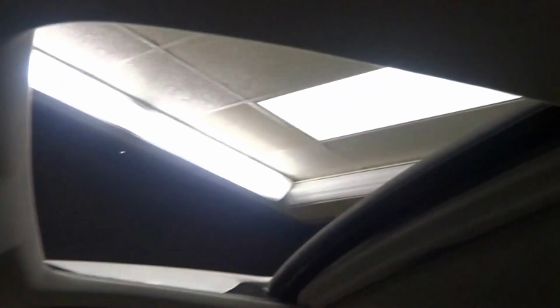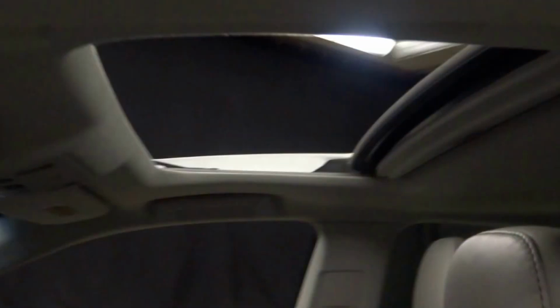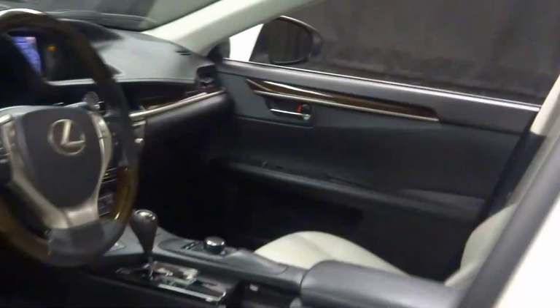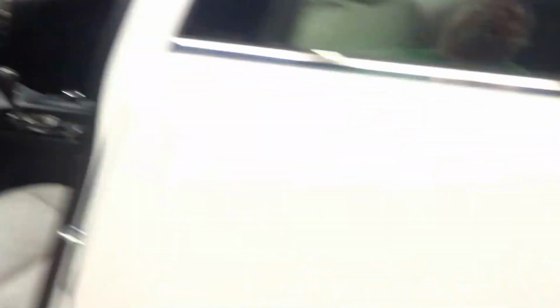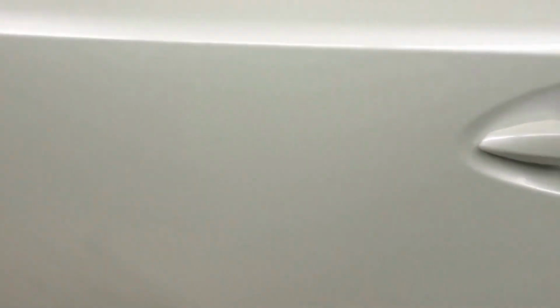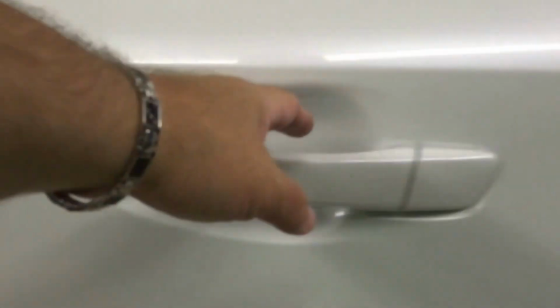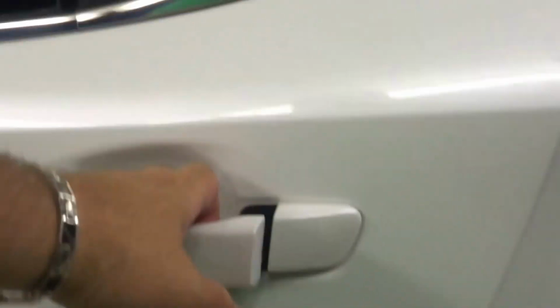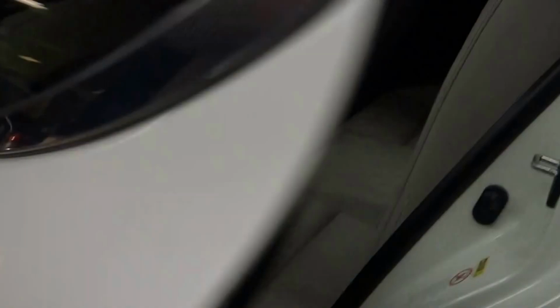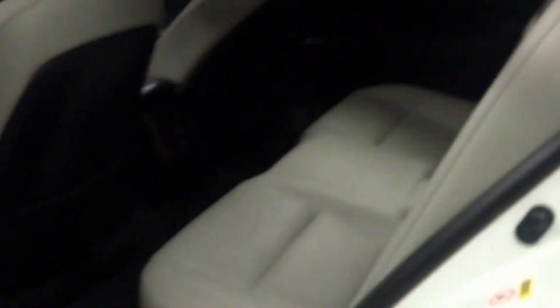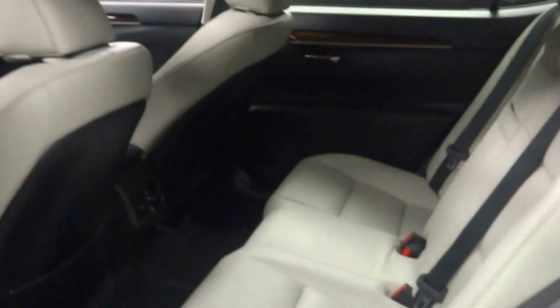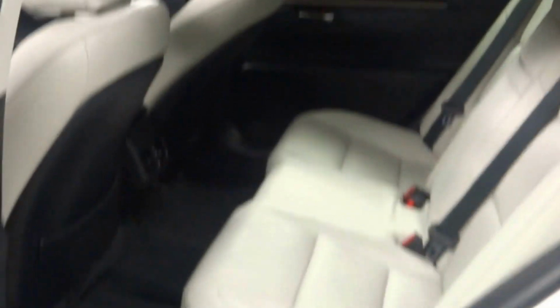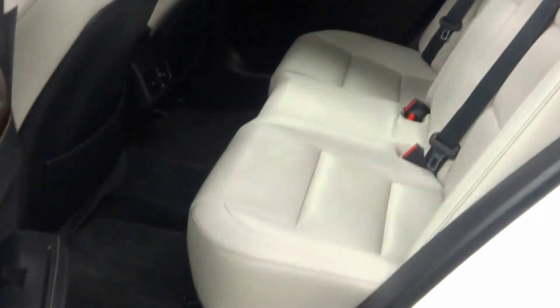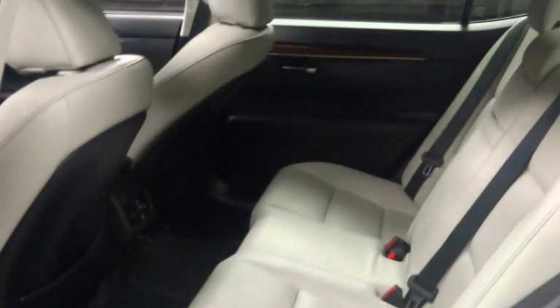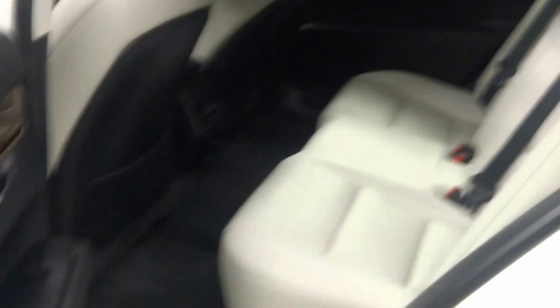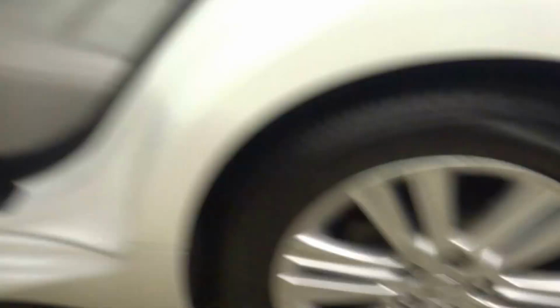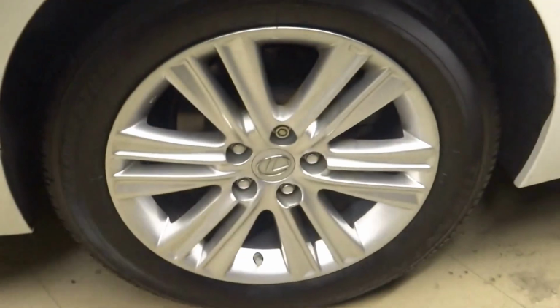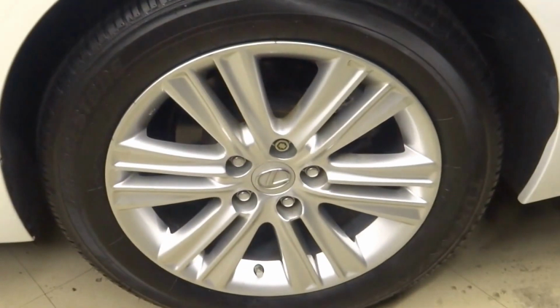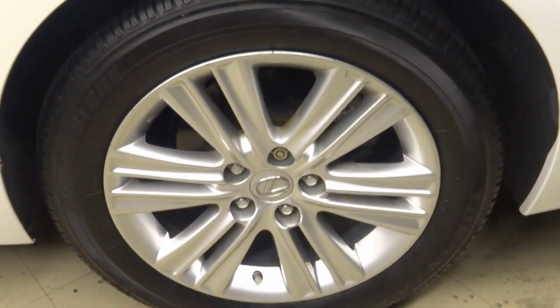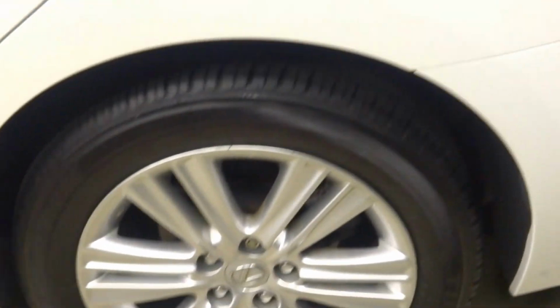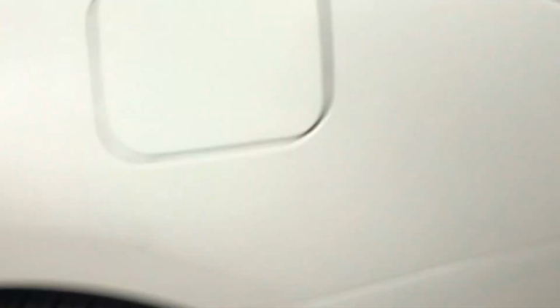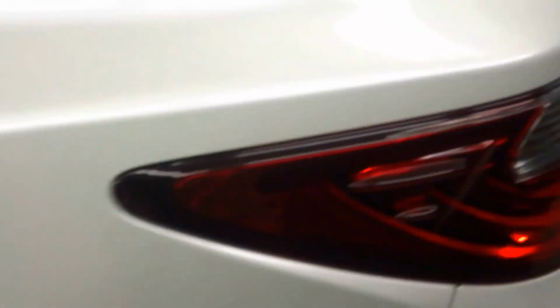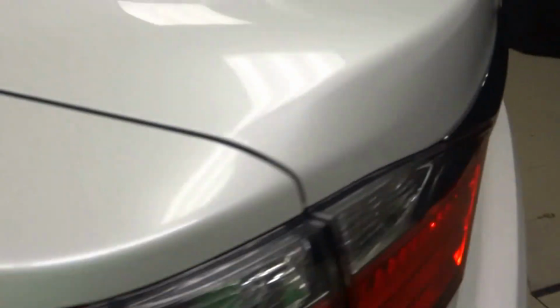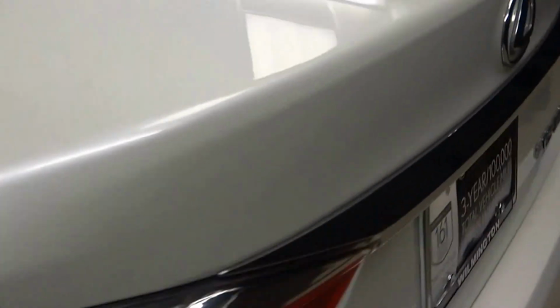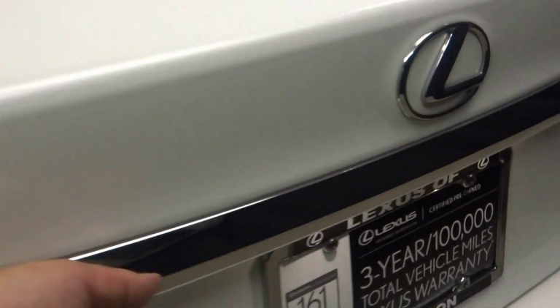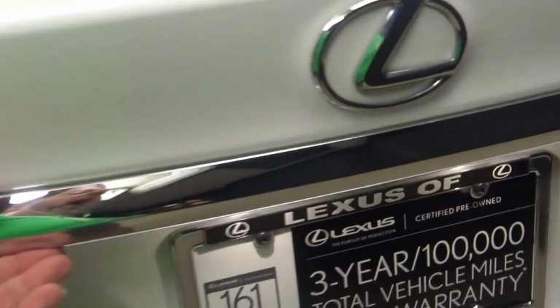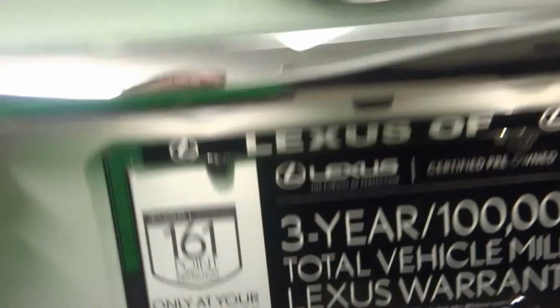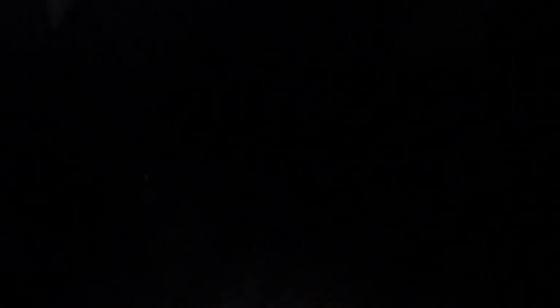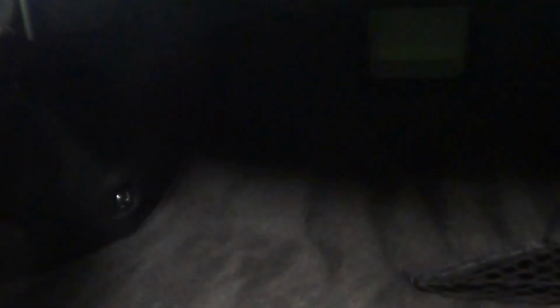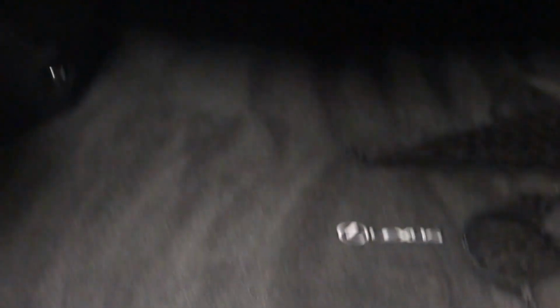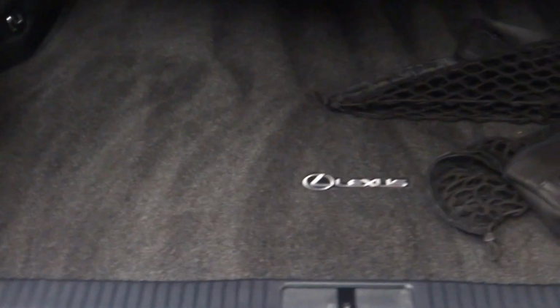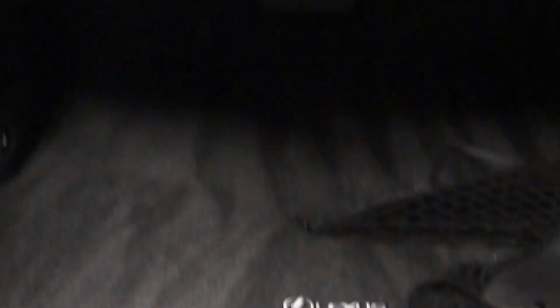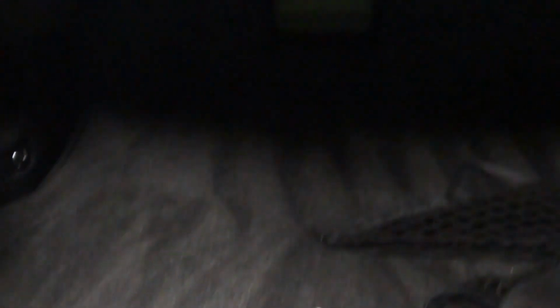There's your sunroof, there's plenty of room here in the back seat for you. Lexus alloy wheels, and plenty of room here in the trunk.